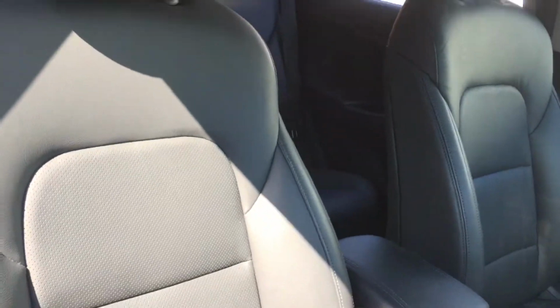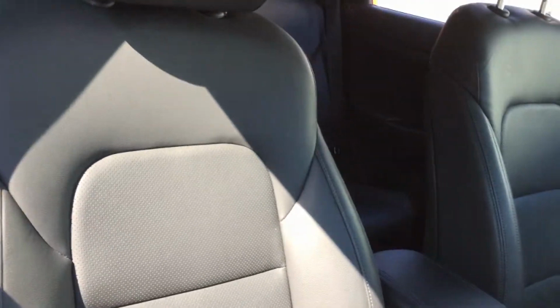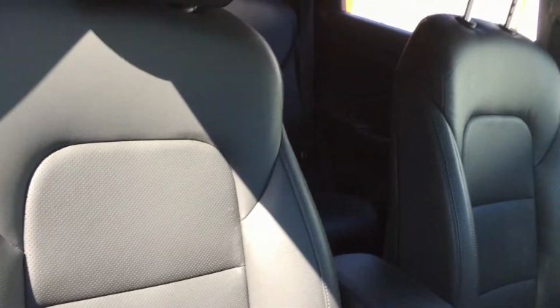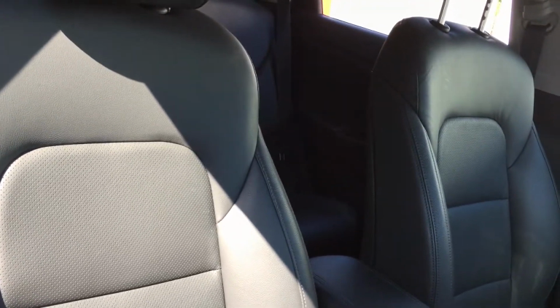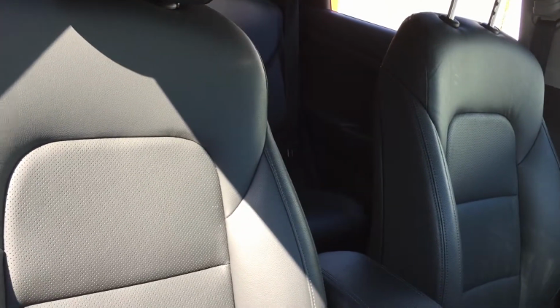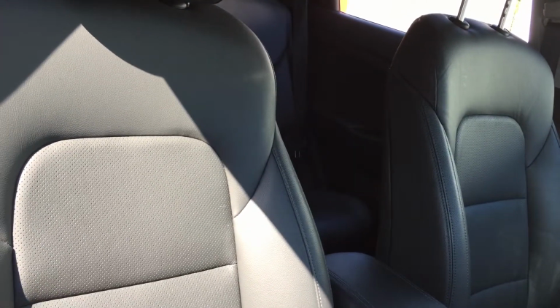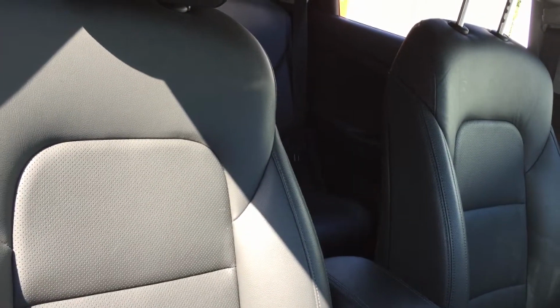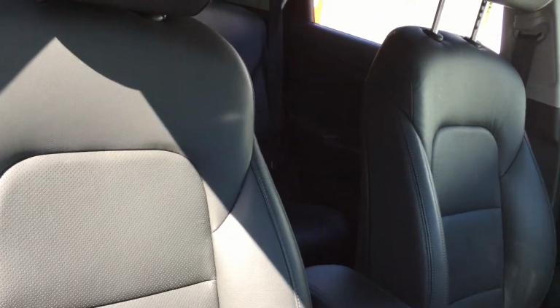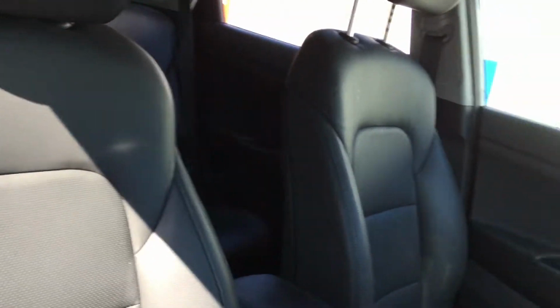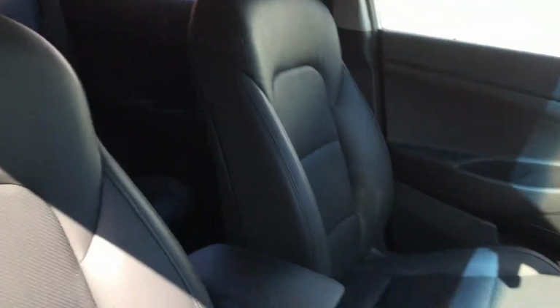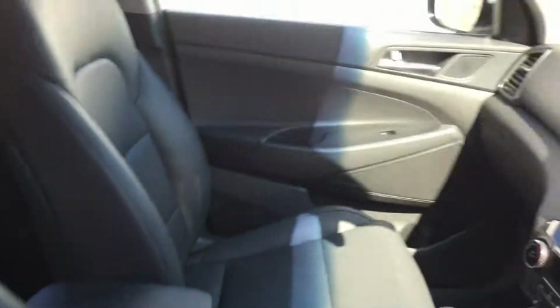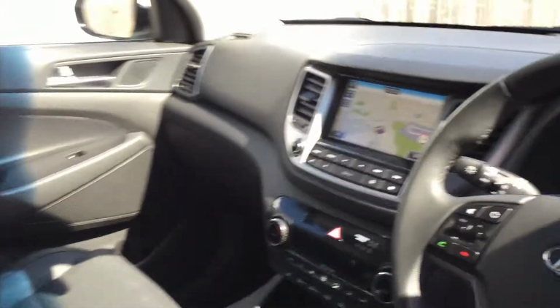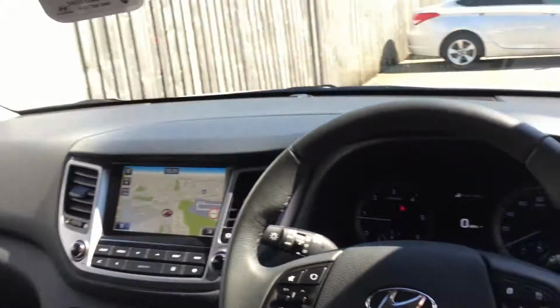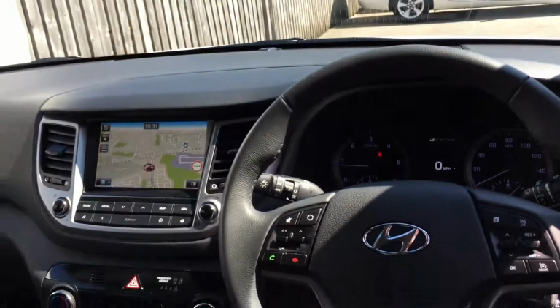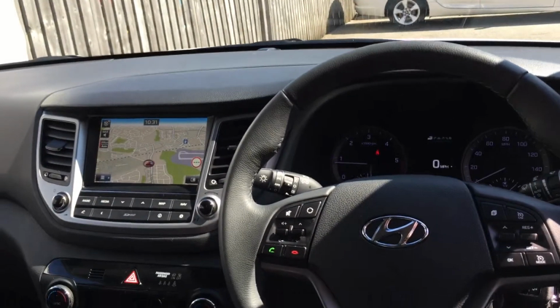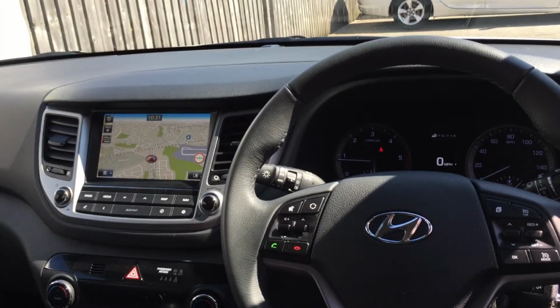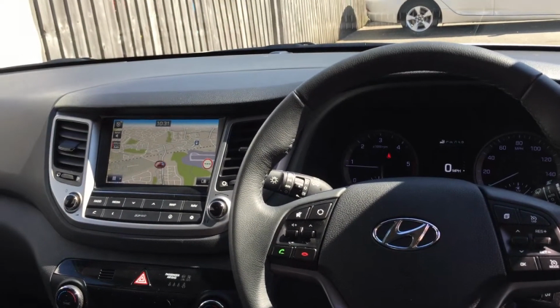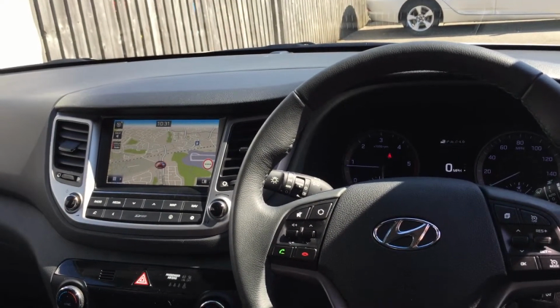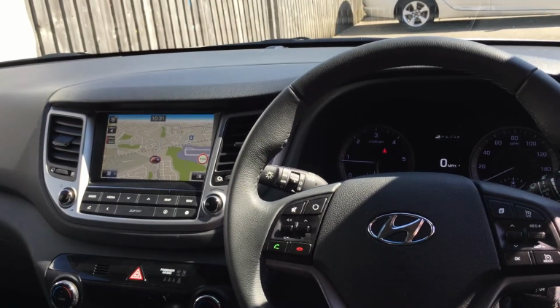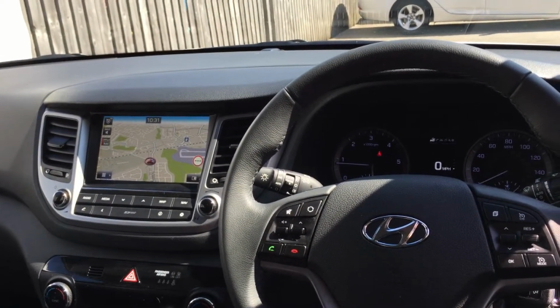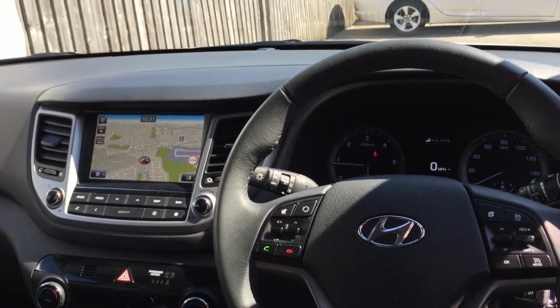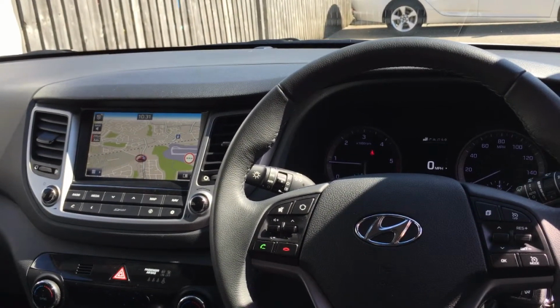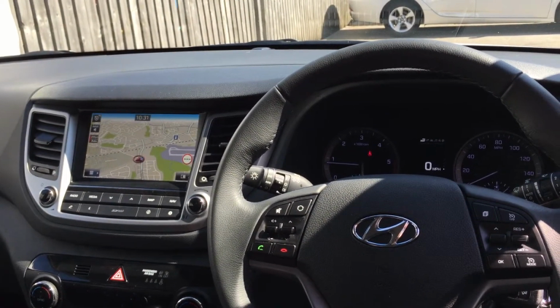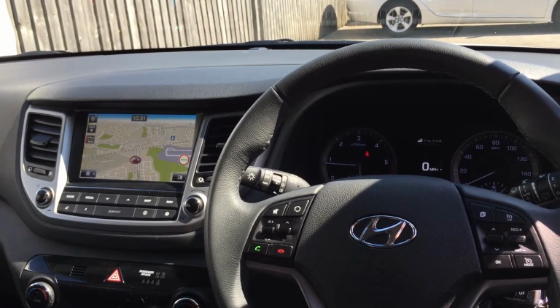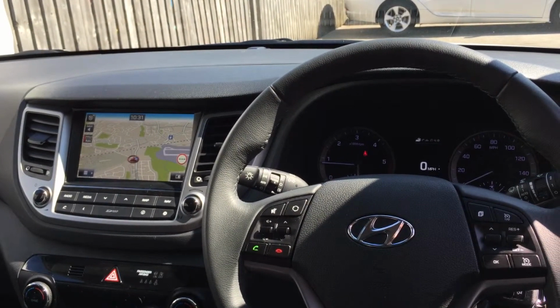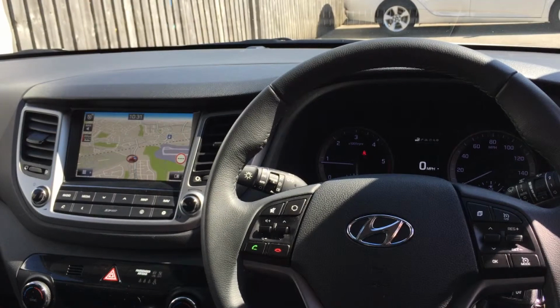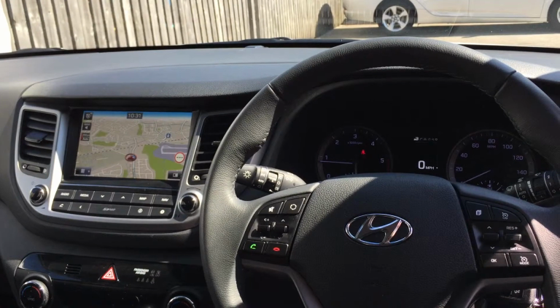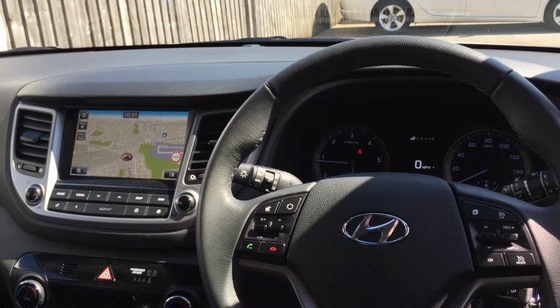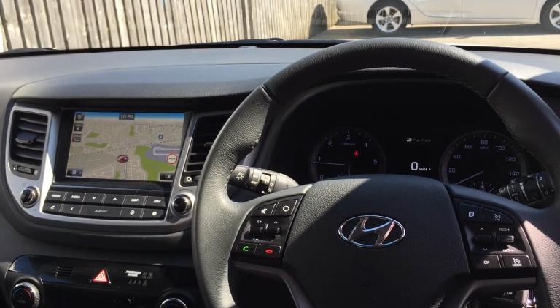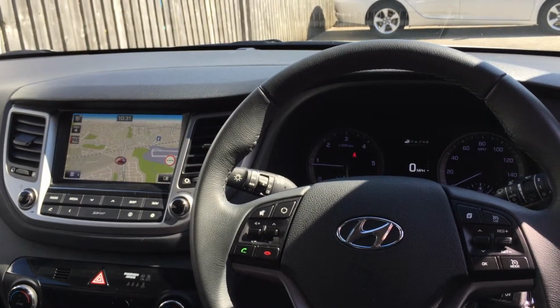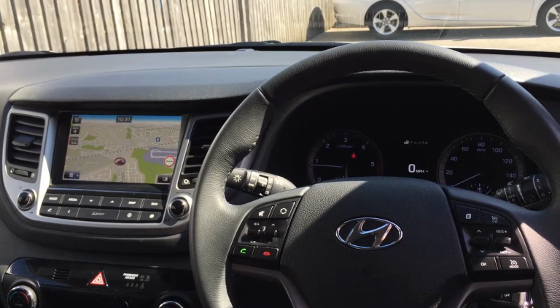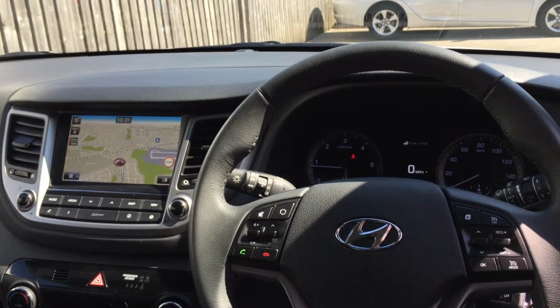The car is finished in a black leather interior. Looking towards the dashboard, the car has satellite navigation, Bluetooth, and DAB radio.